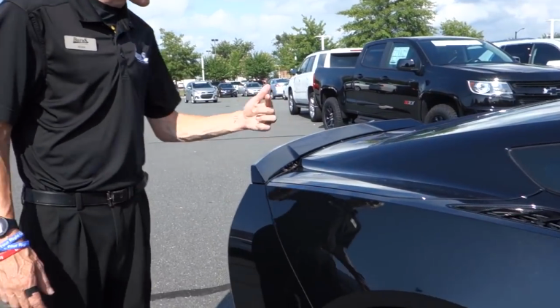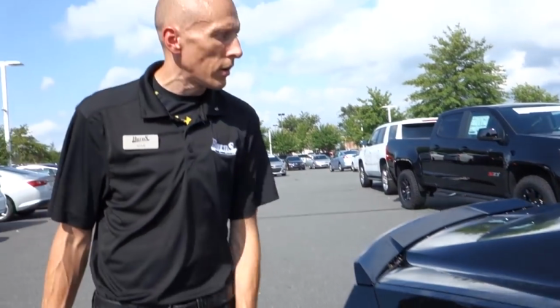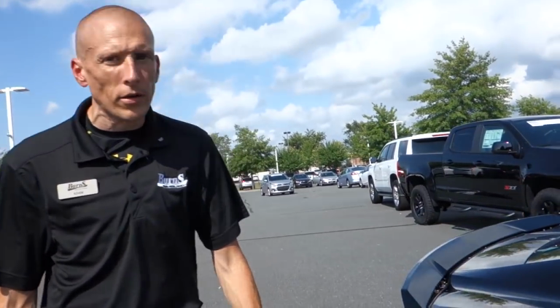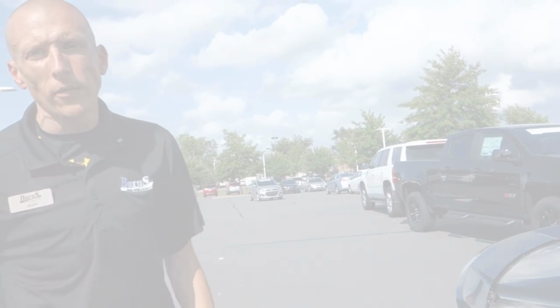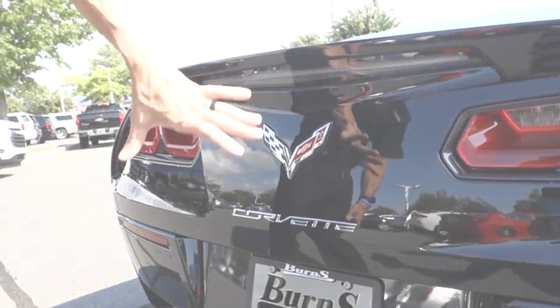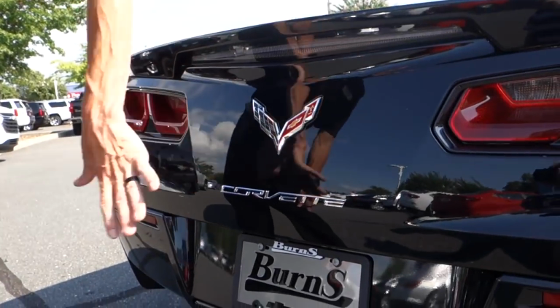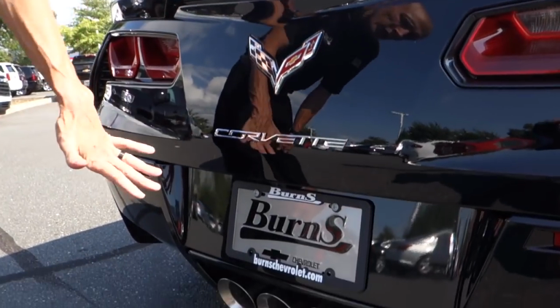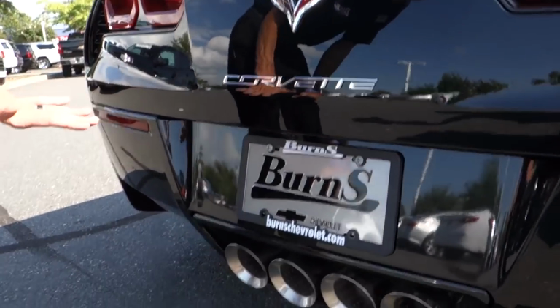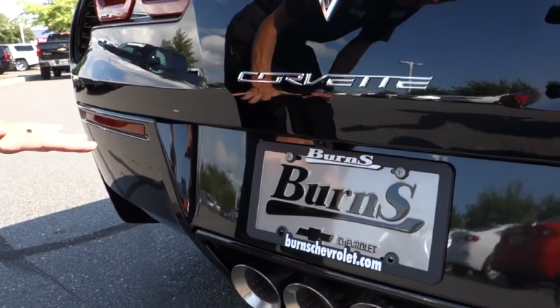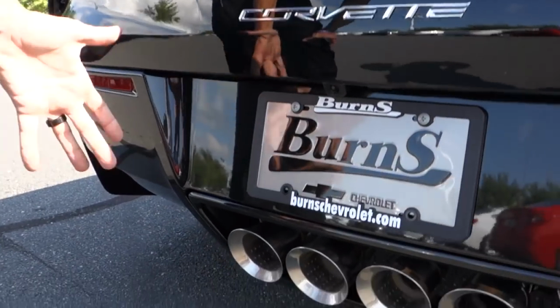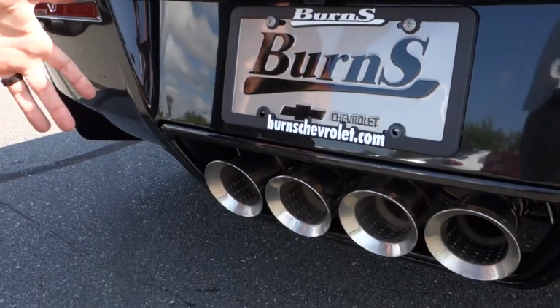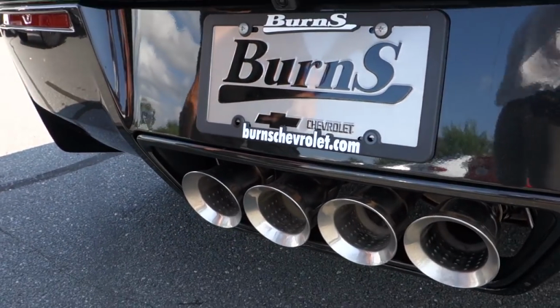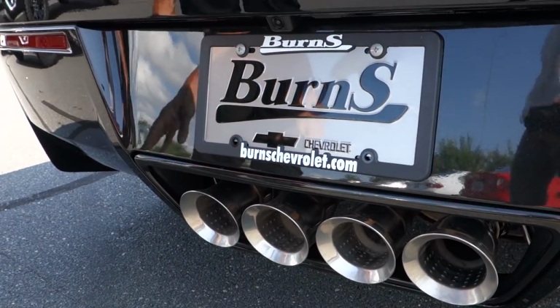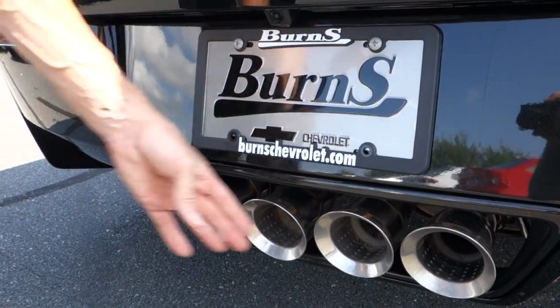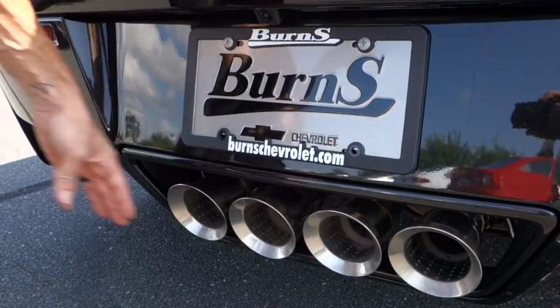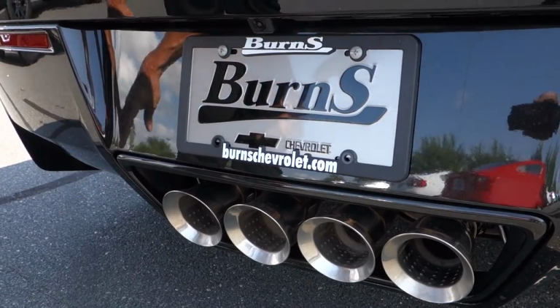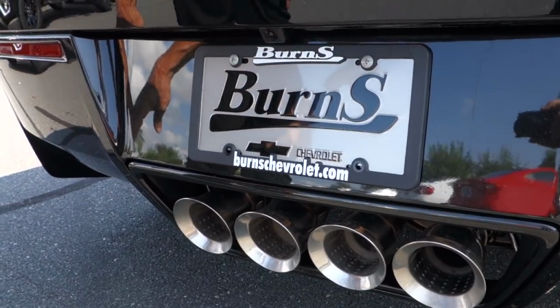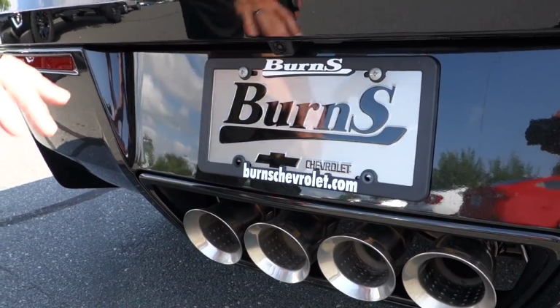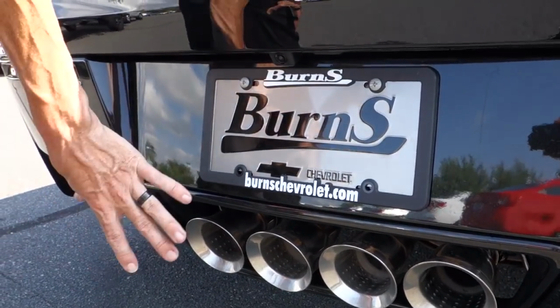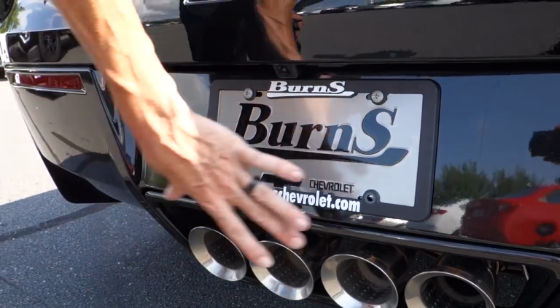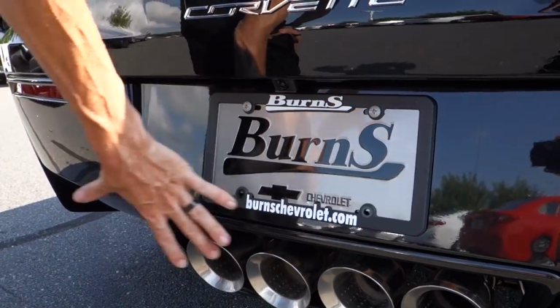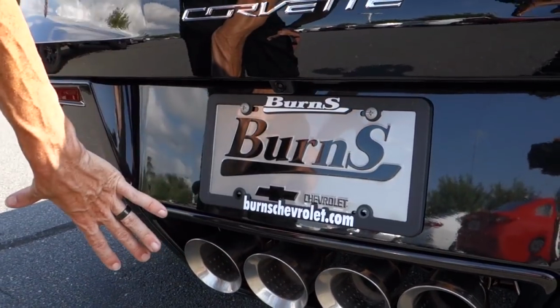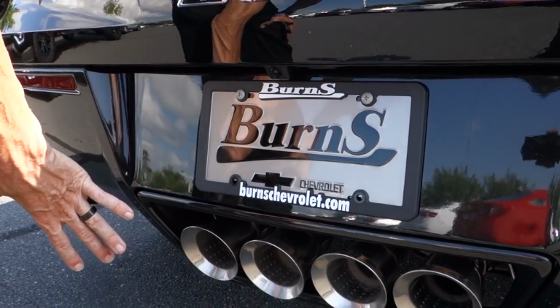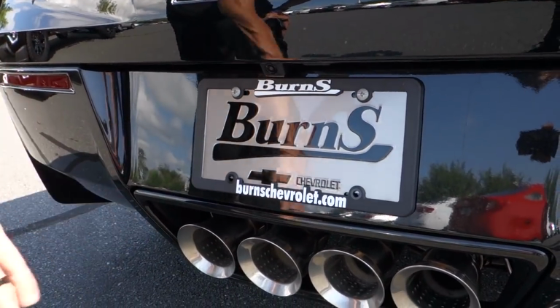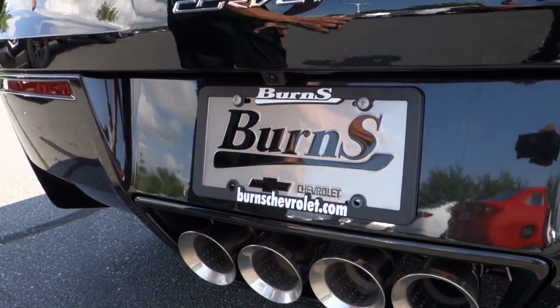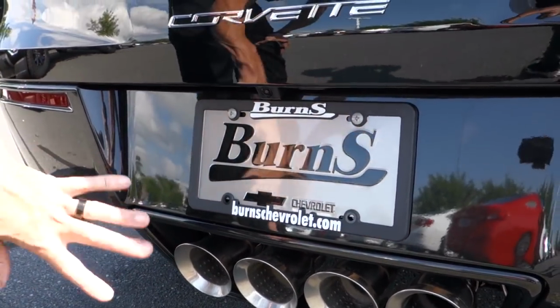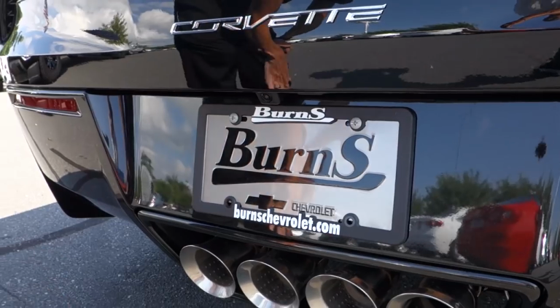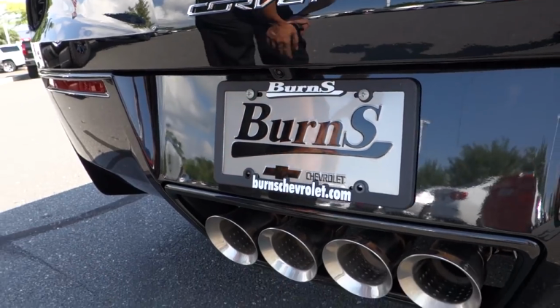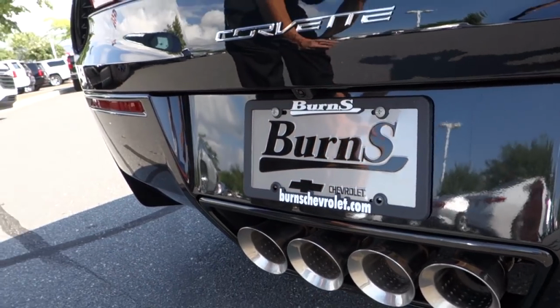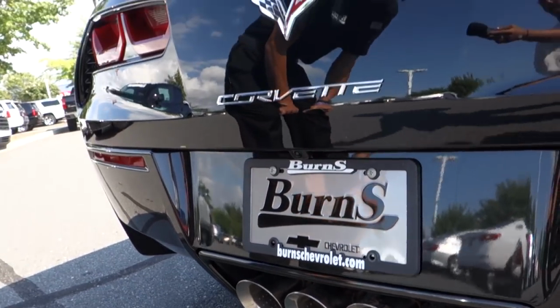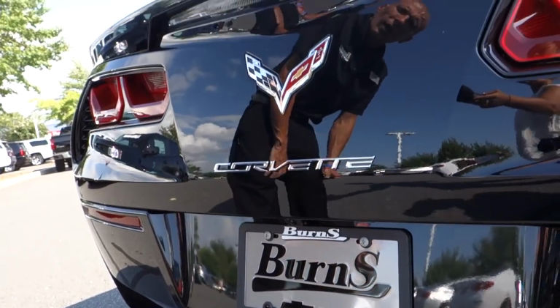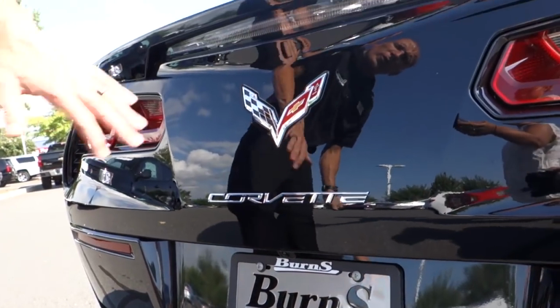I'm going to pop the trunk and then we're going to take a look inside. If you've seen most Corvettes you've seen them all, but I always like to point out how awesome the exhaust looks in the back — it's directly in the center, four different pipes, with baffles on the inside to make it louder.